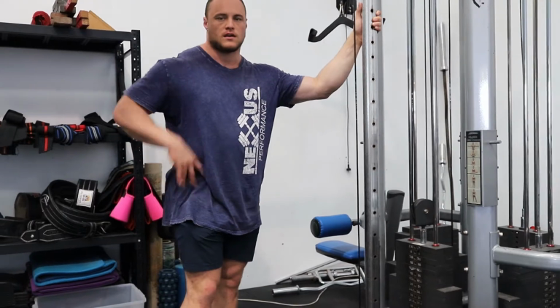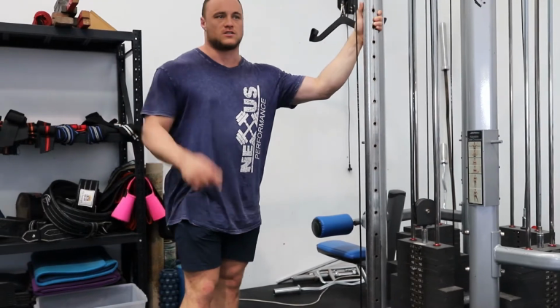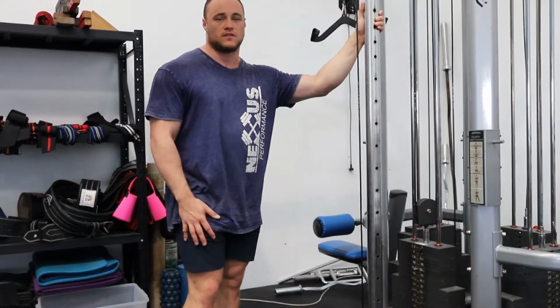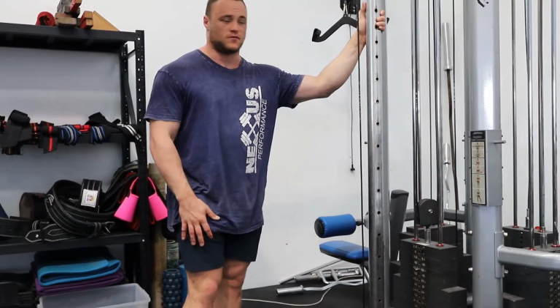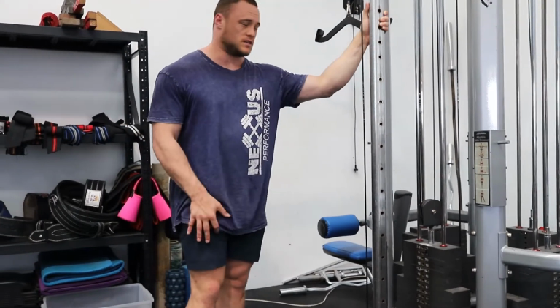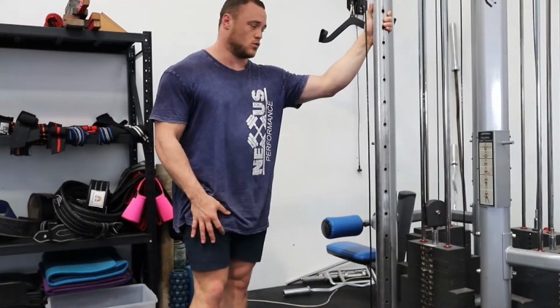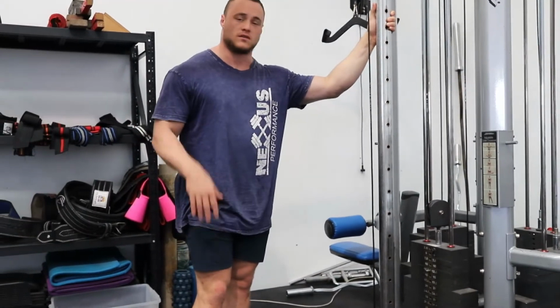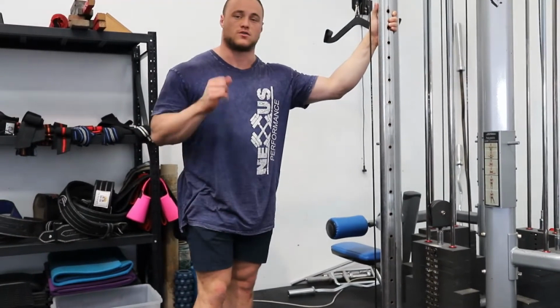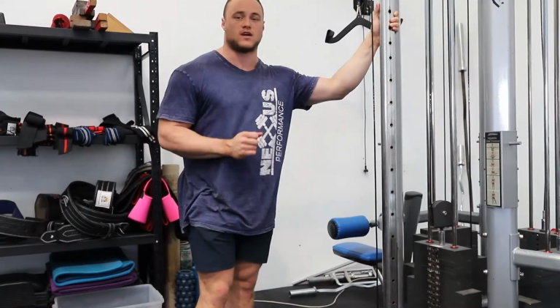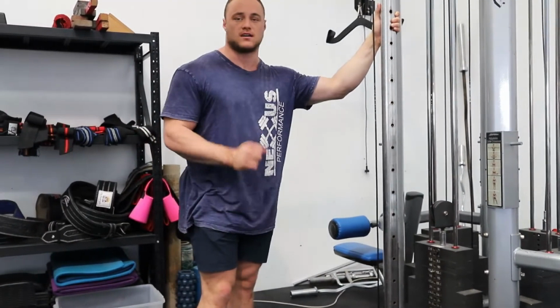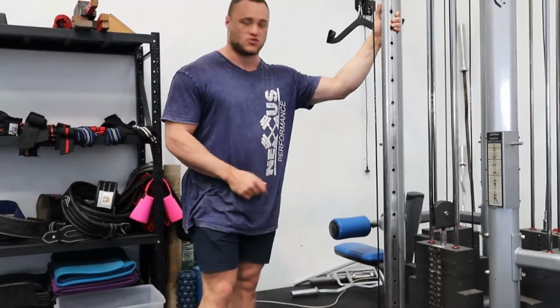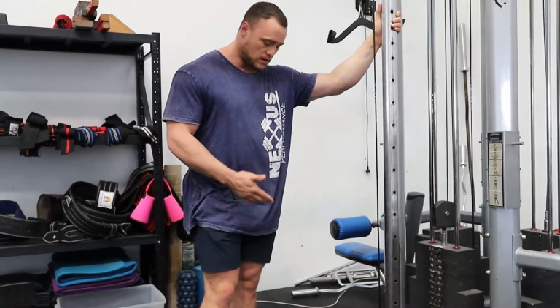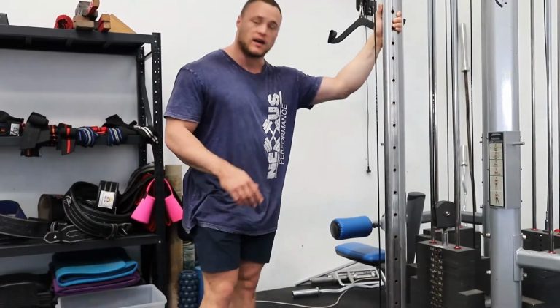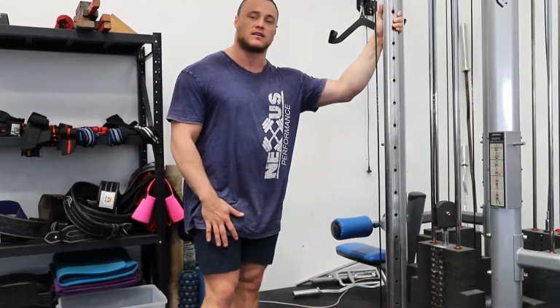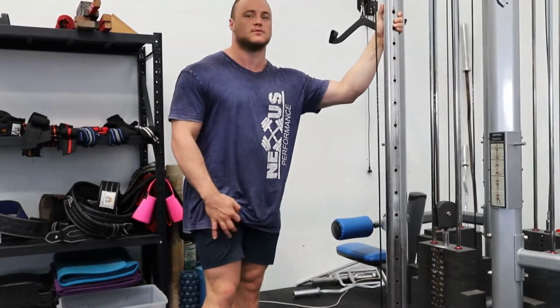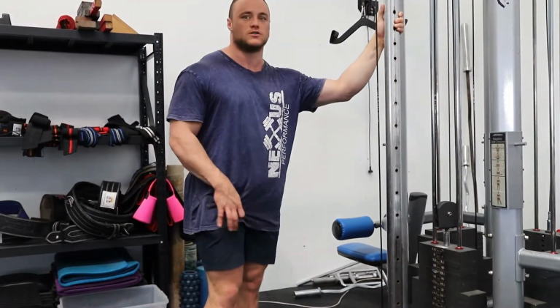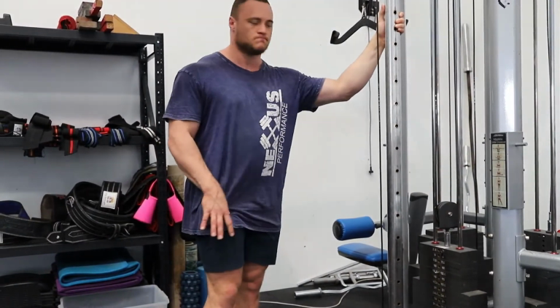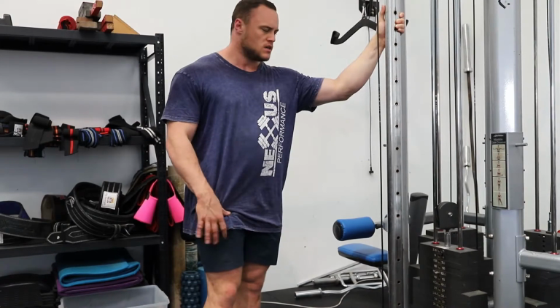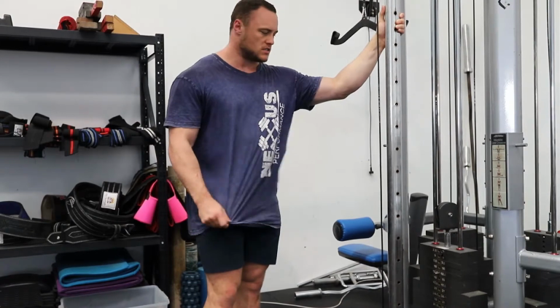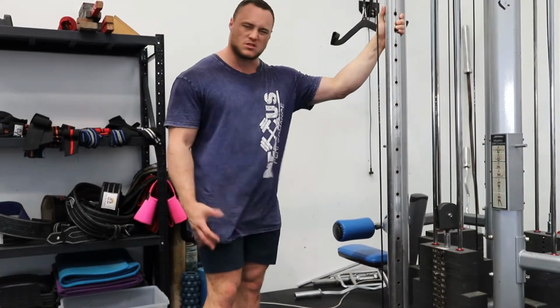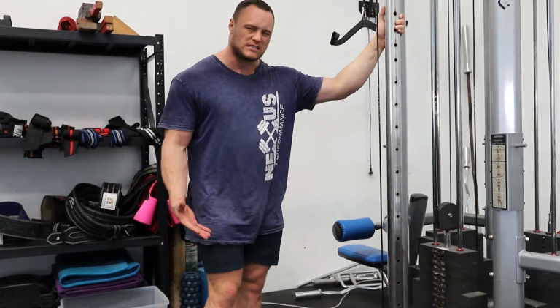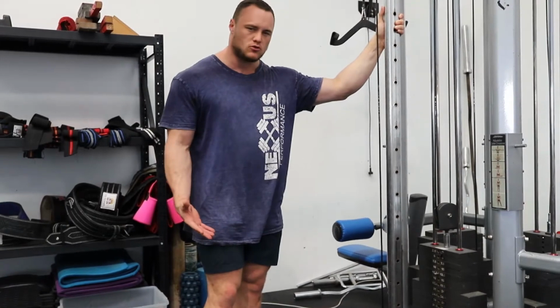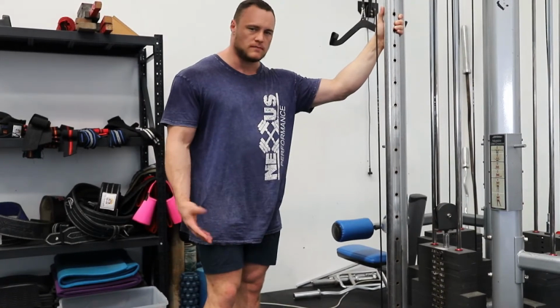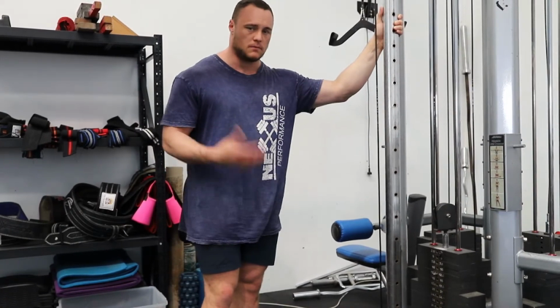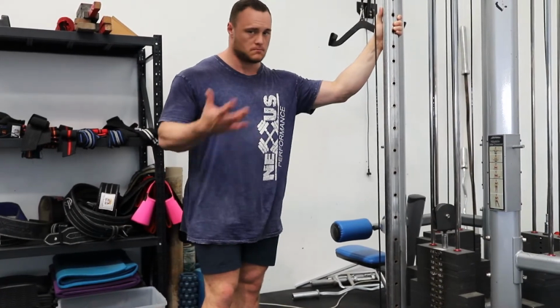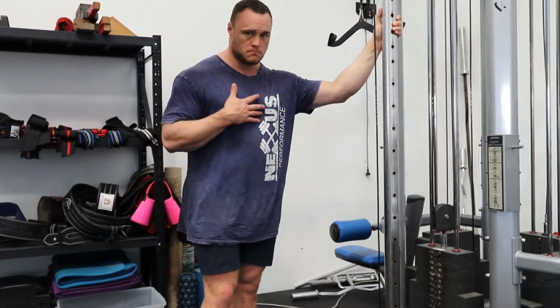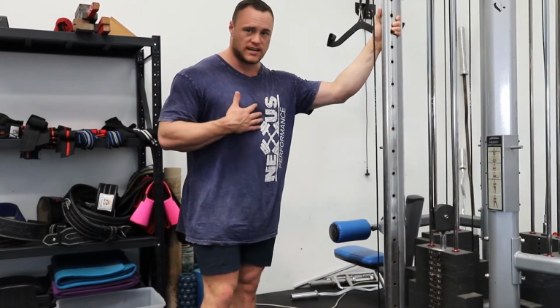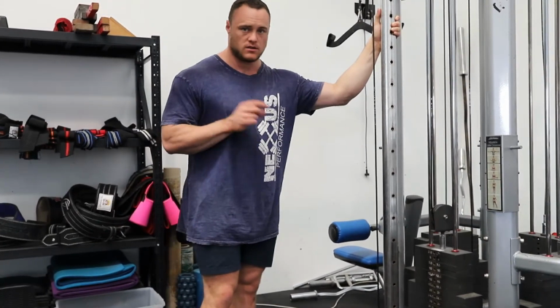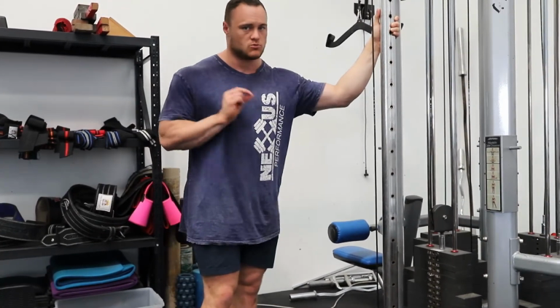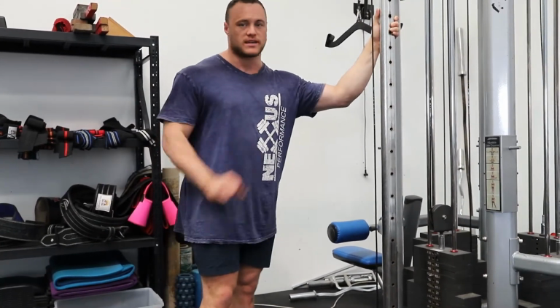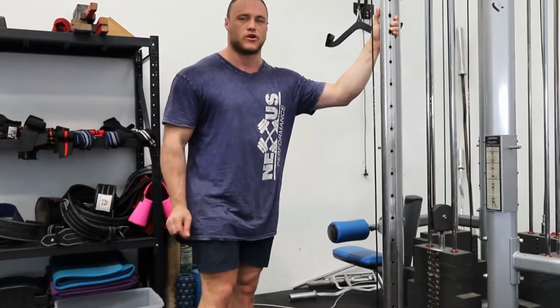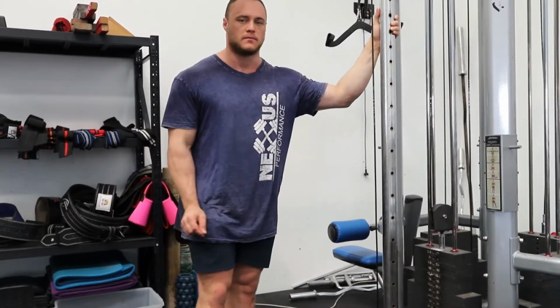Hey guys, it's Will for Next Performance and we're going to go through a straight-up bicep curl. This one's quite simple, but little mistakes creep in.